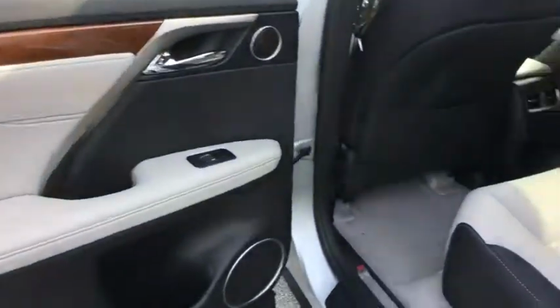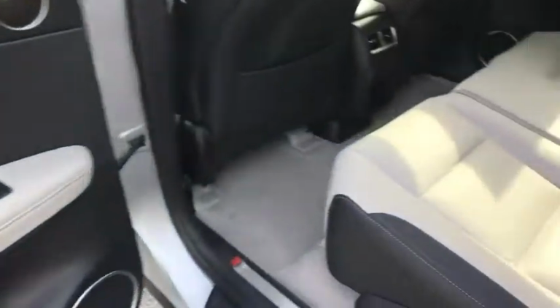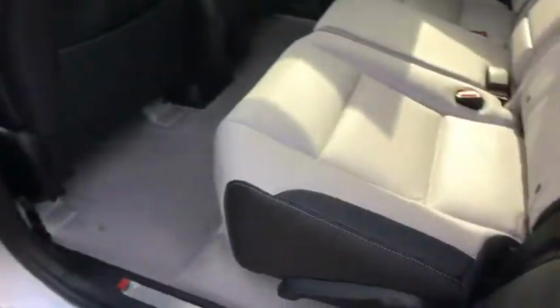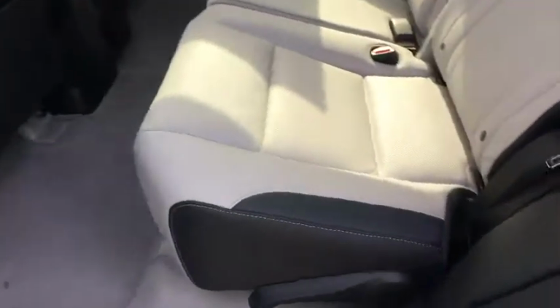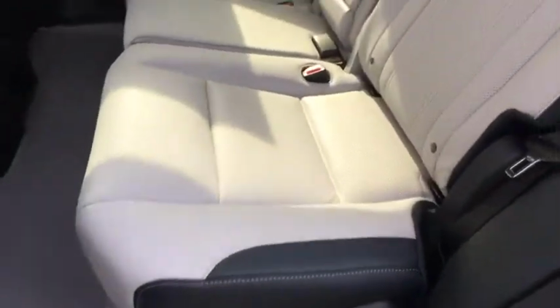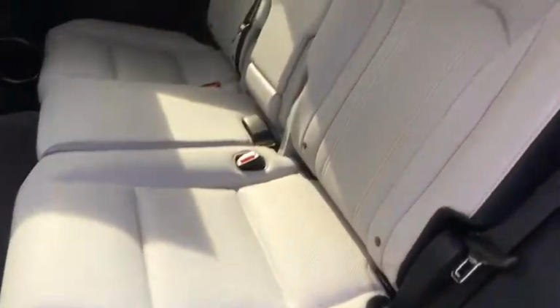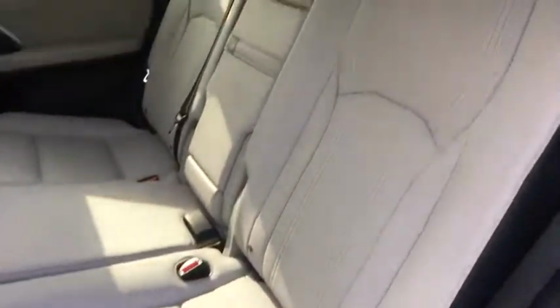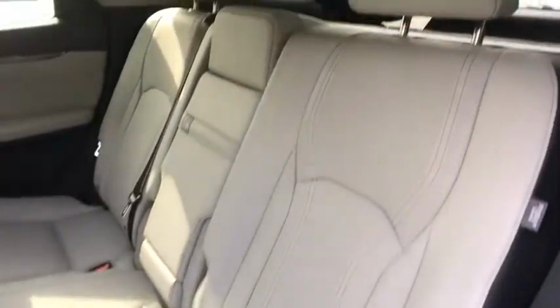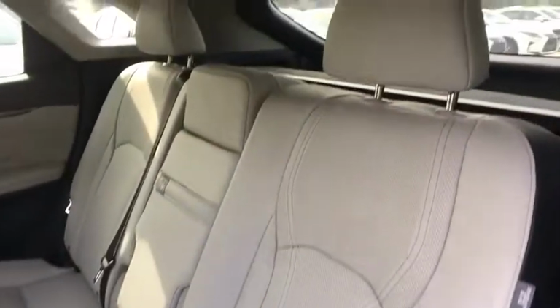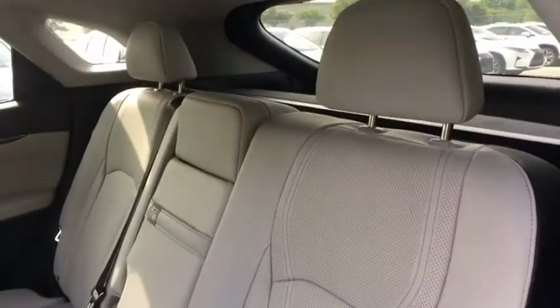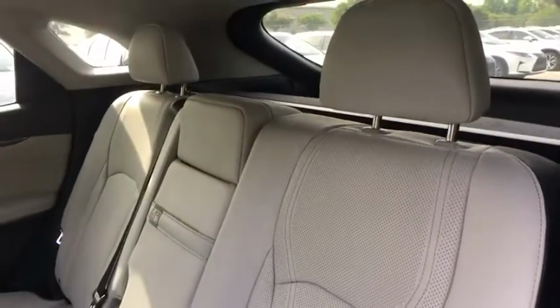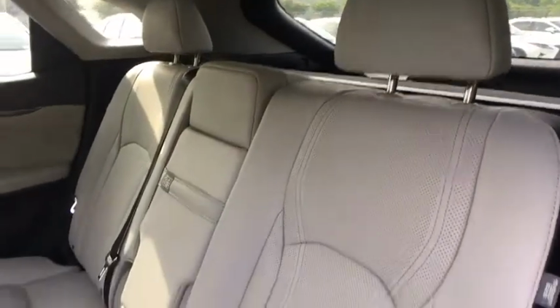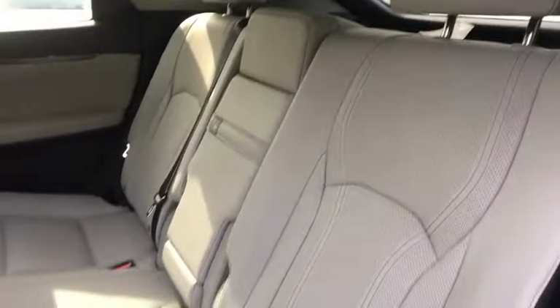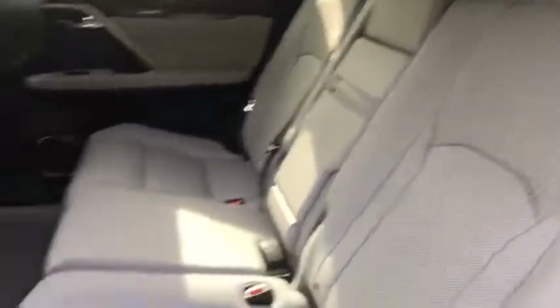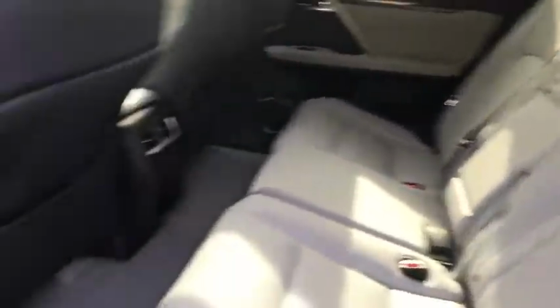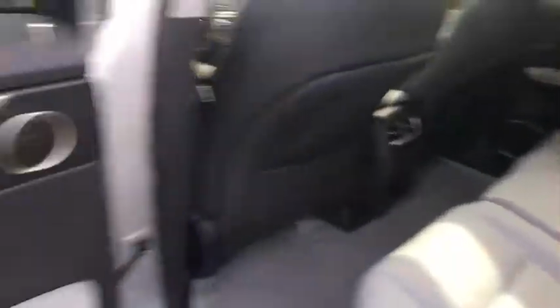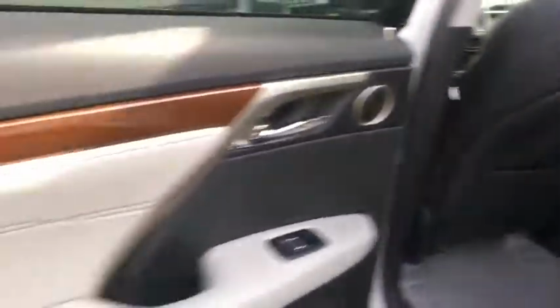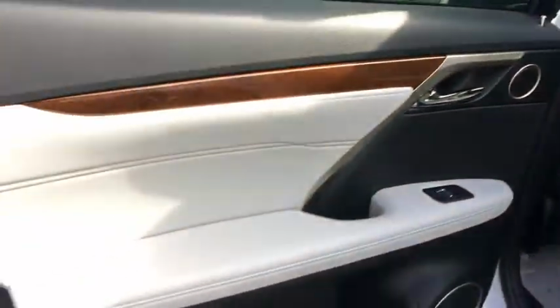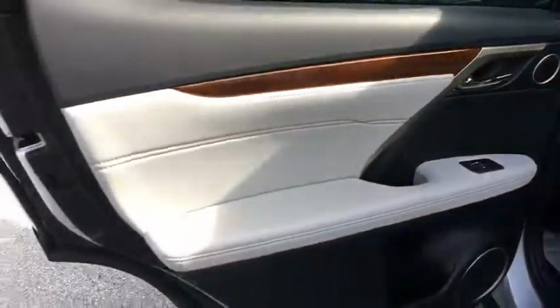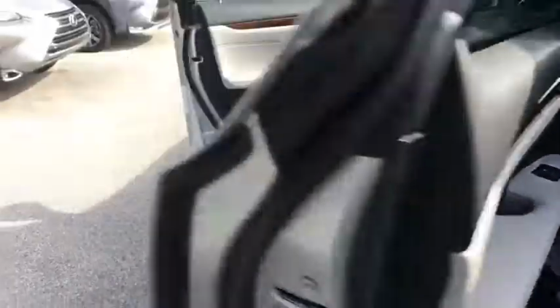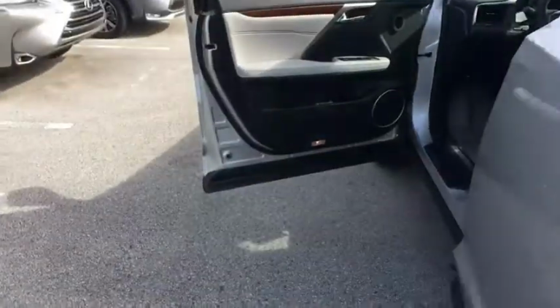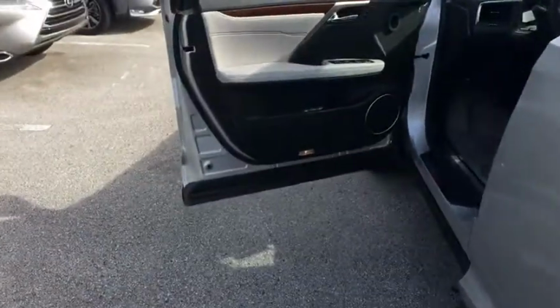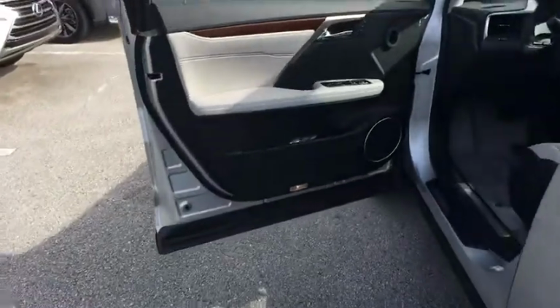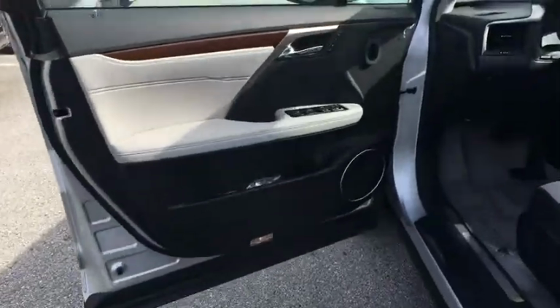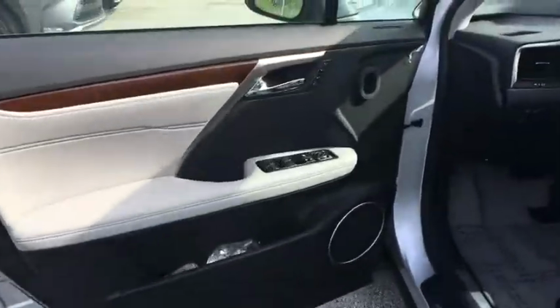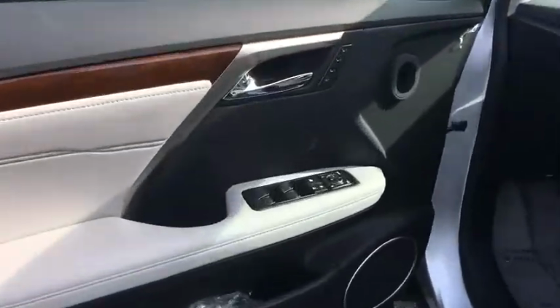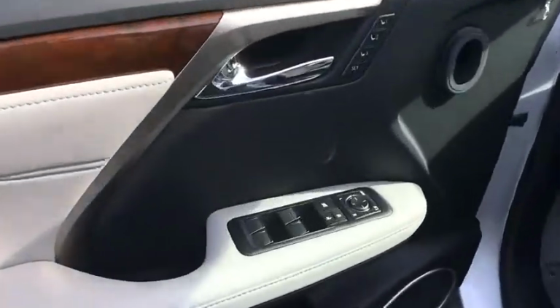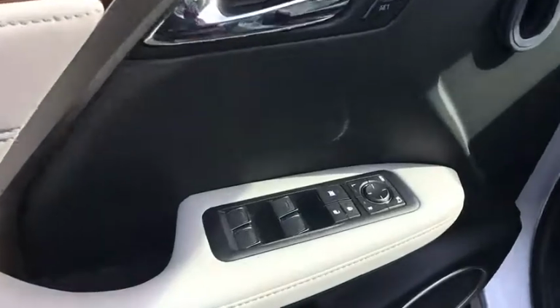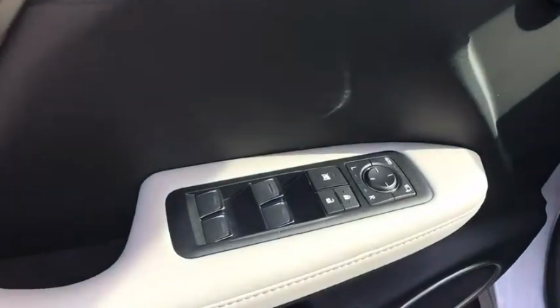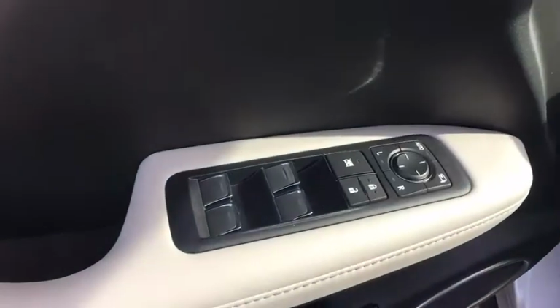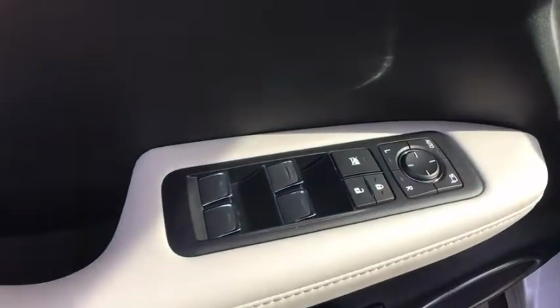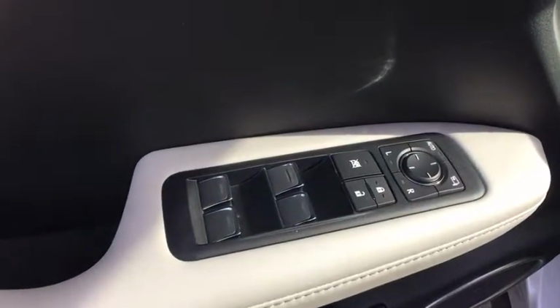Leather-wrapped steering wheel, Bluetooth, adjustable steering wheel, power steering, four-wheel disc brakes, hard disc drive media storage, cruise control, auto-dimming rear-view mirror, and aluminum wheels.